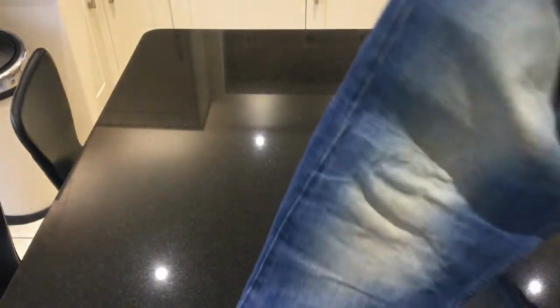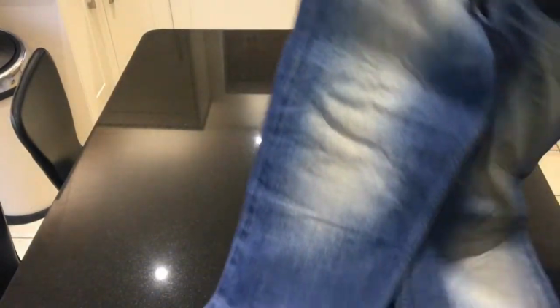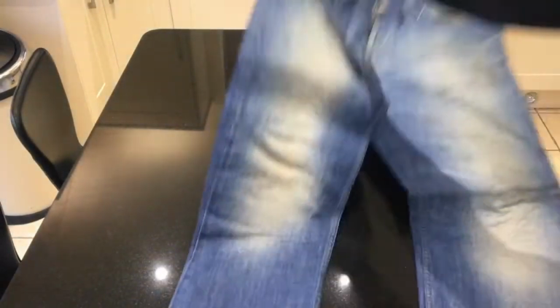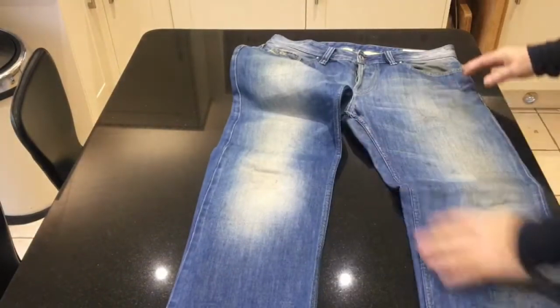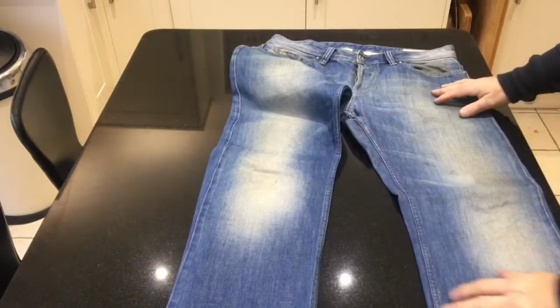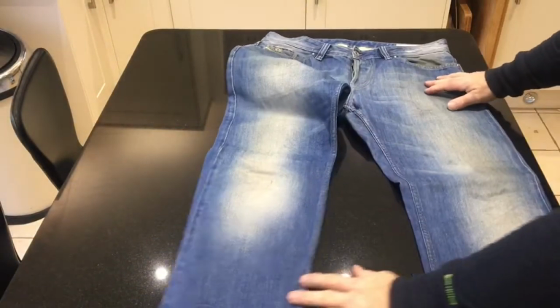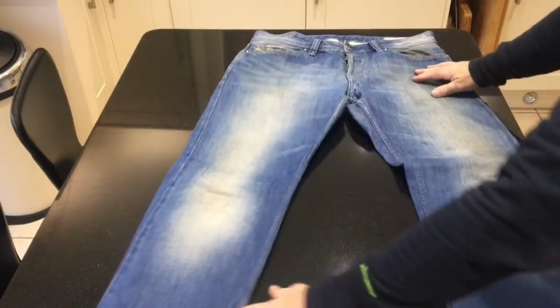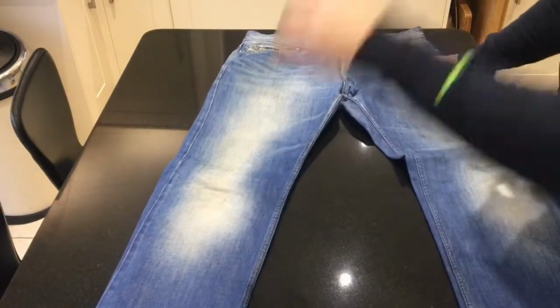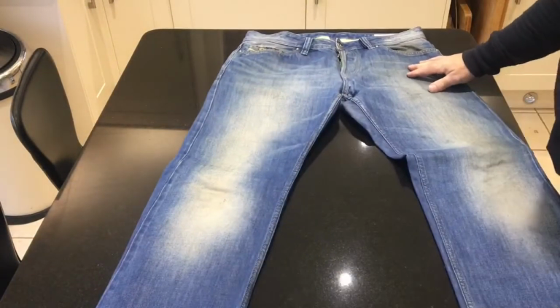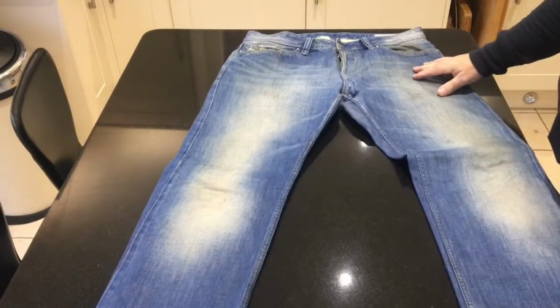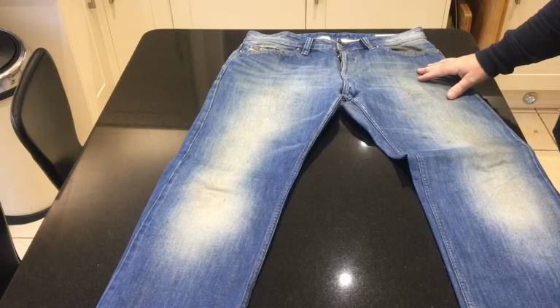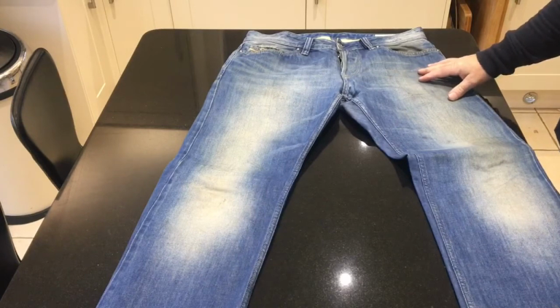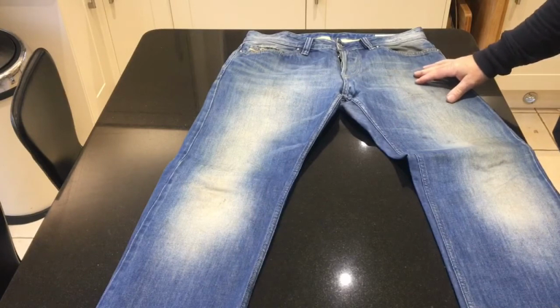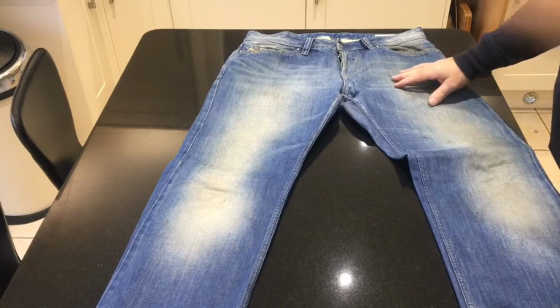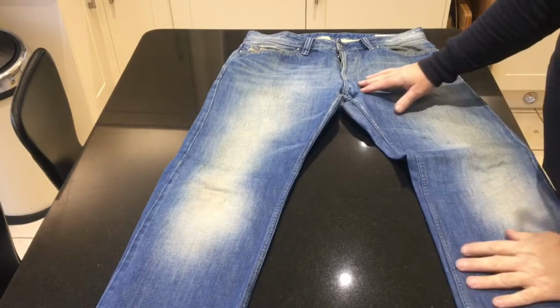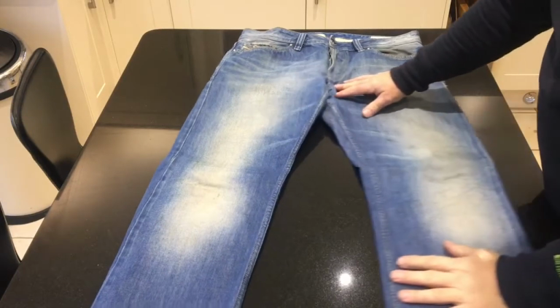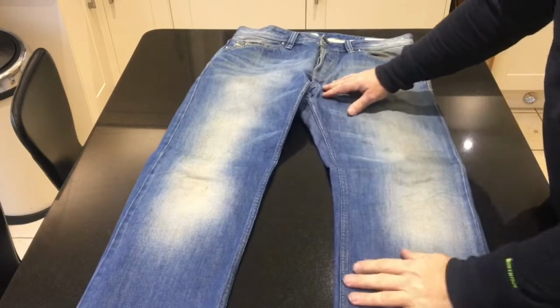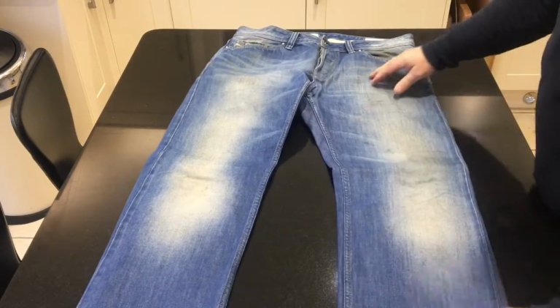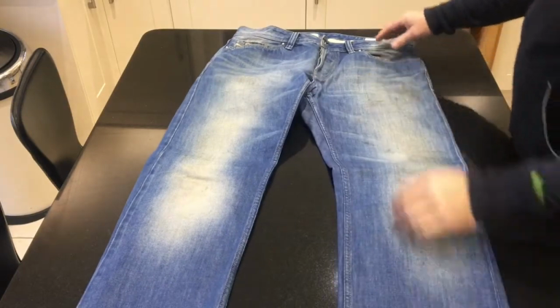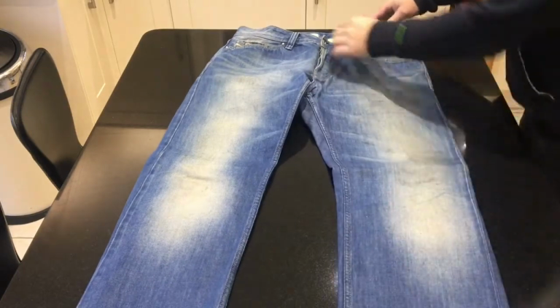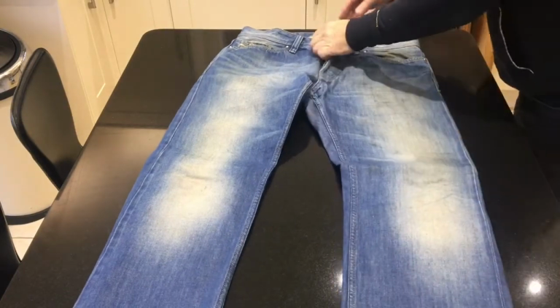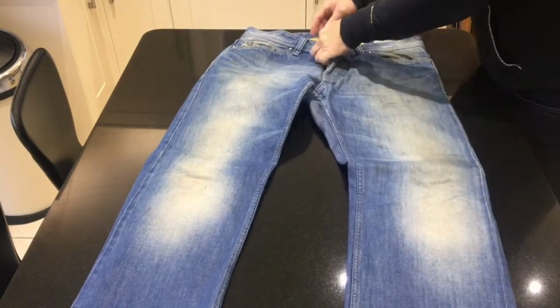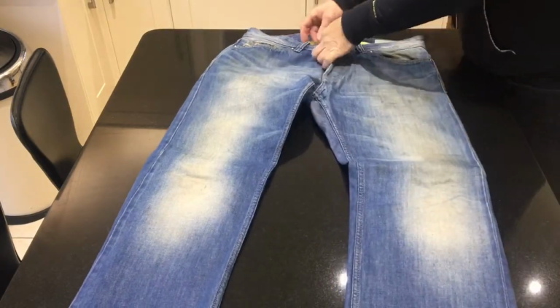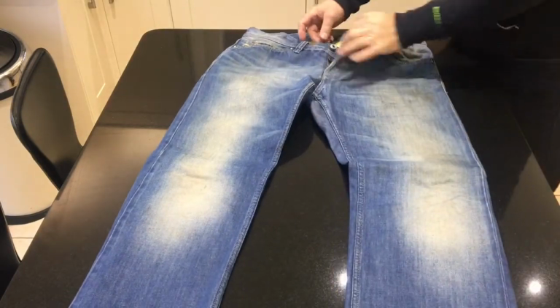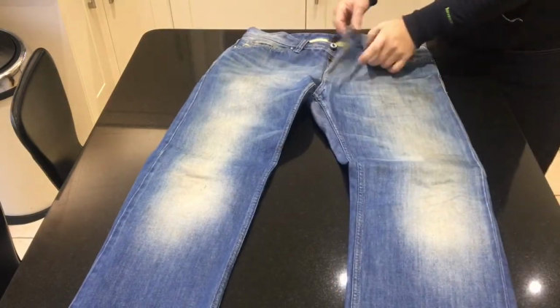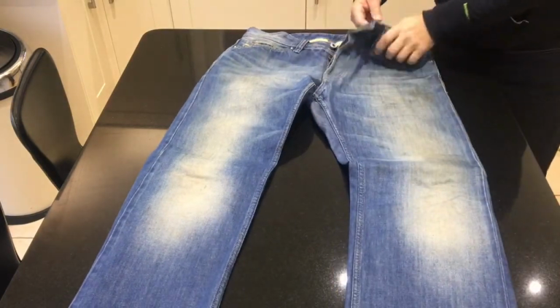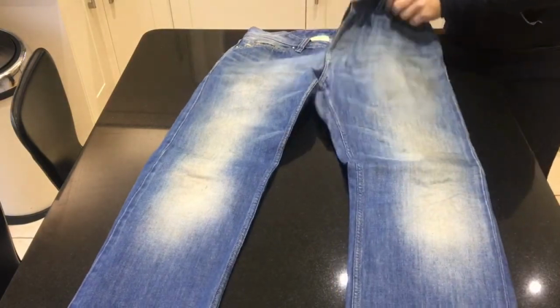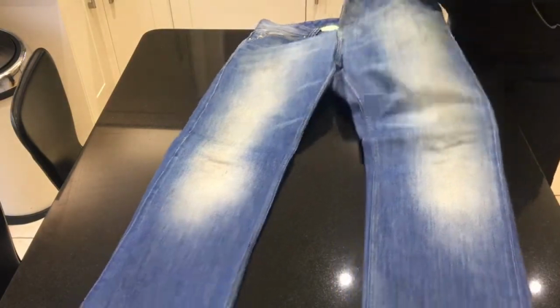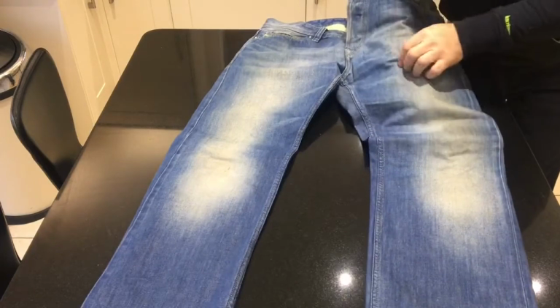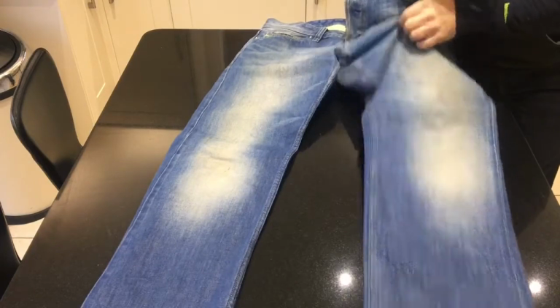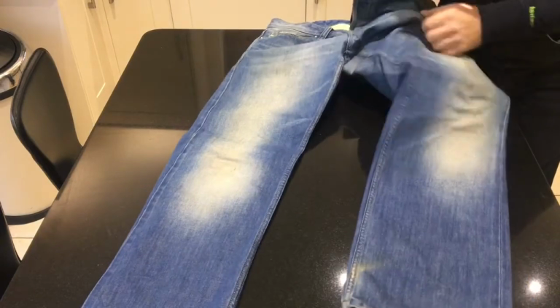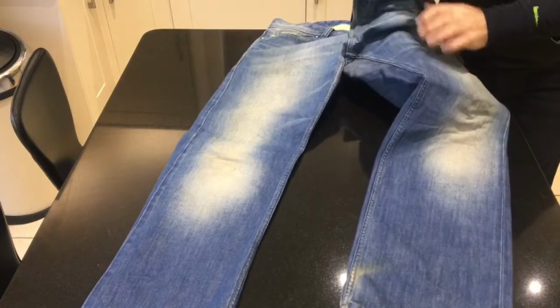And so I got looking on eBay, and I found some Kevlar cloth that you can buy. I'll show you what I did.